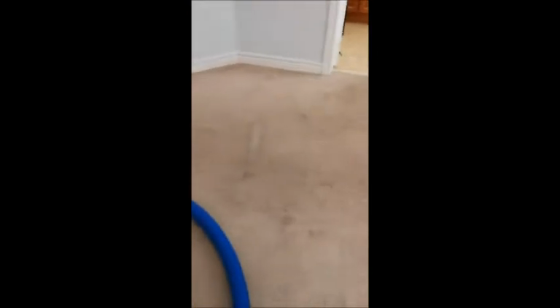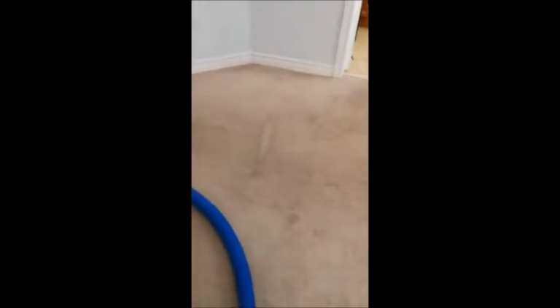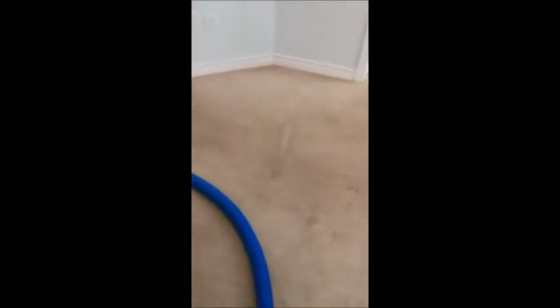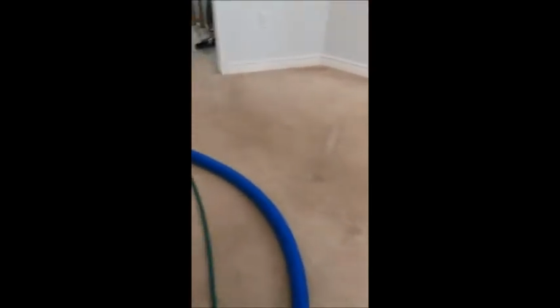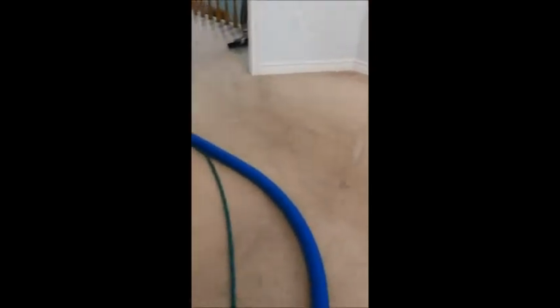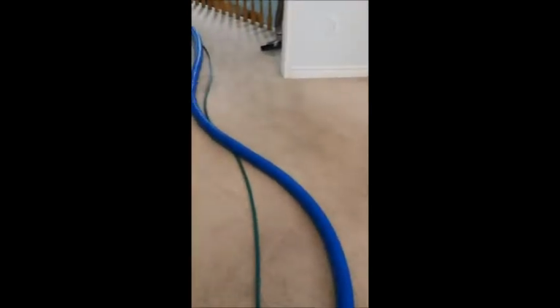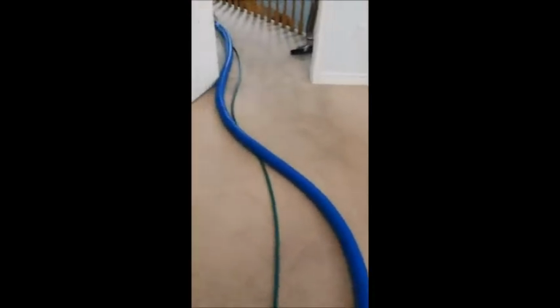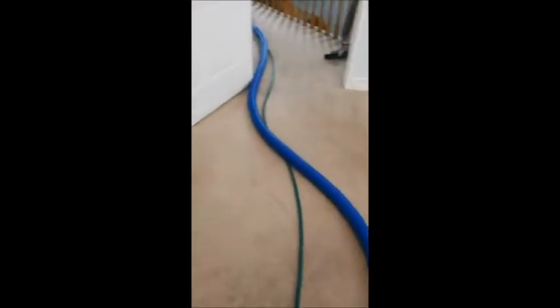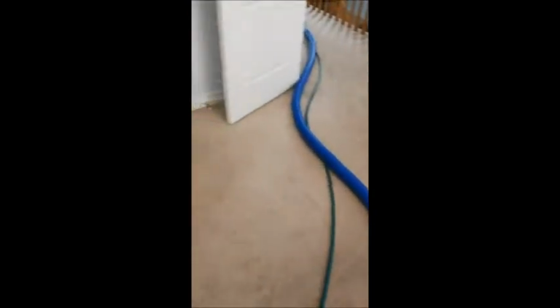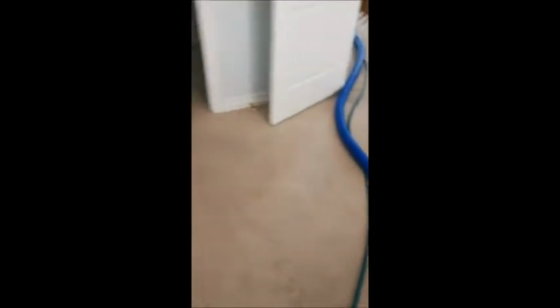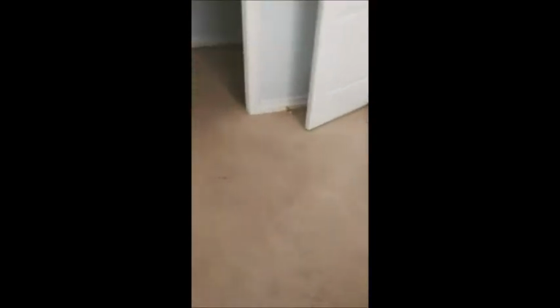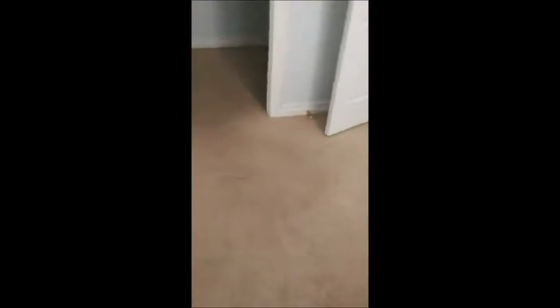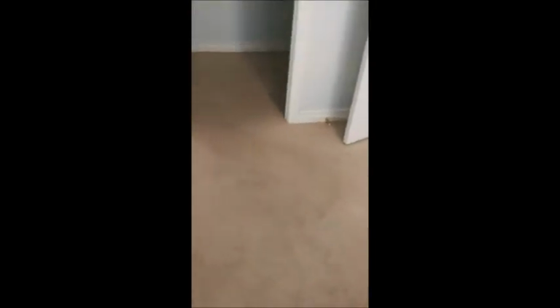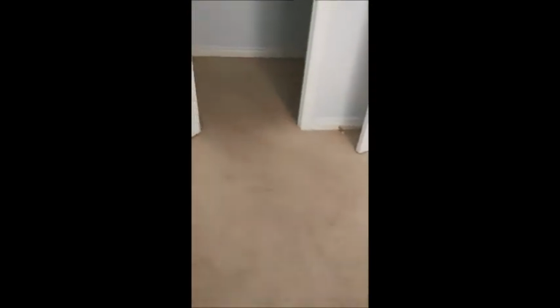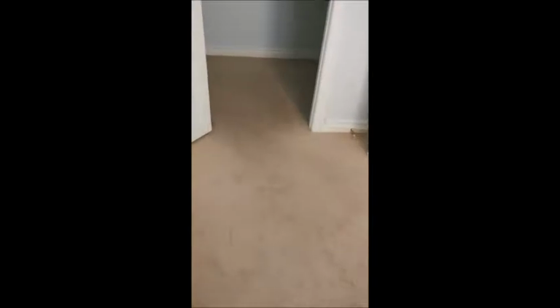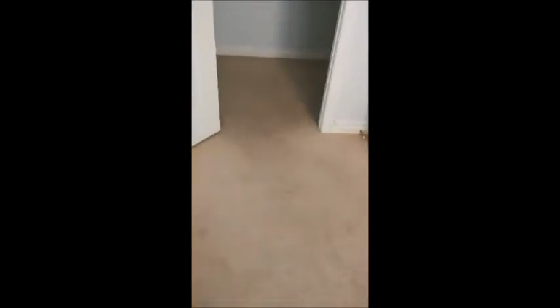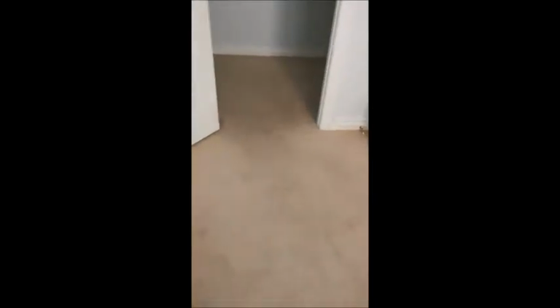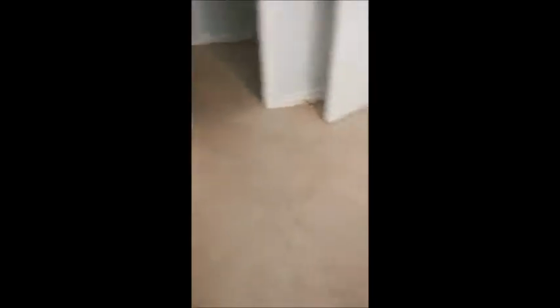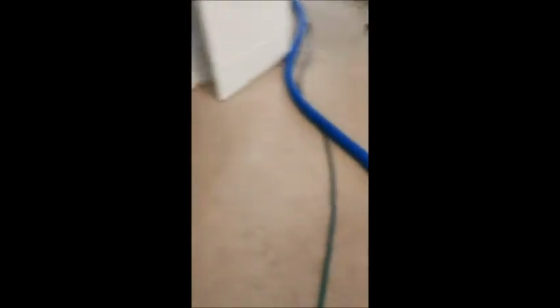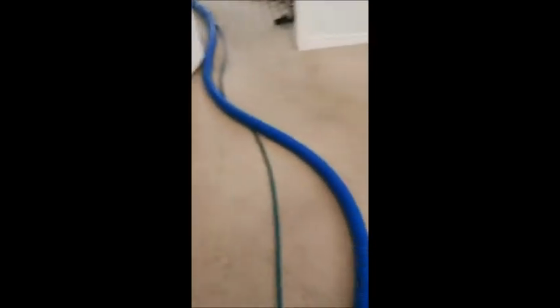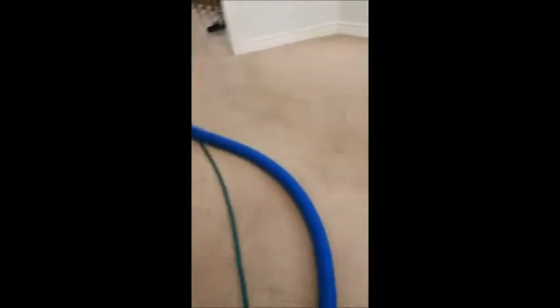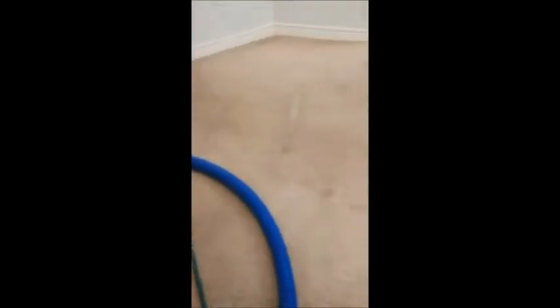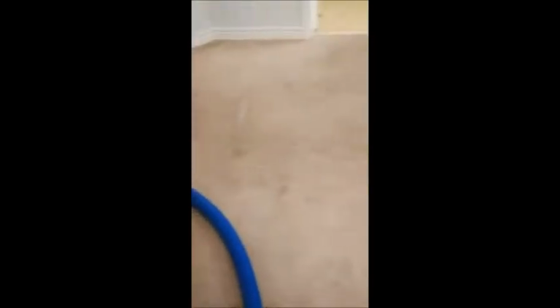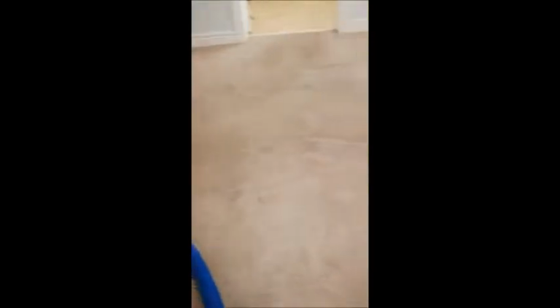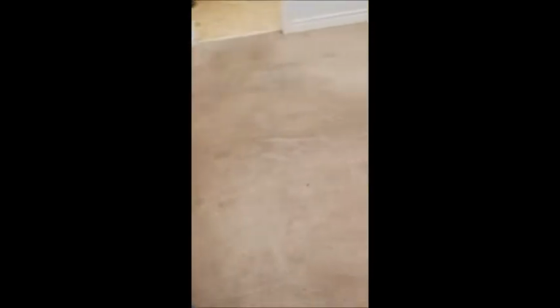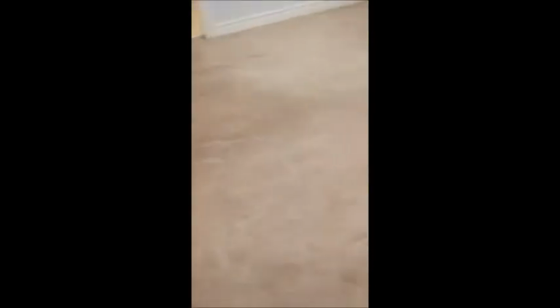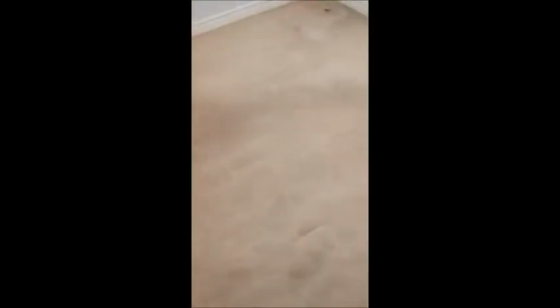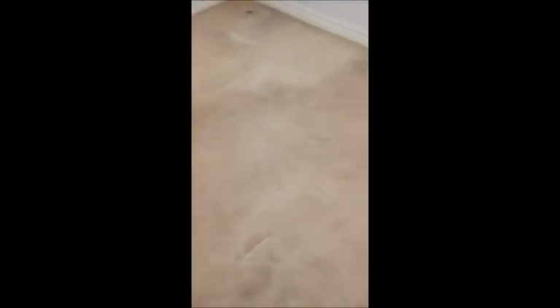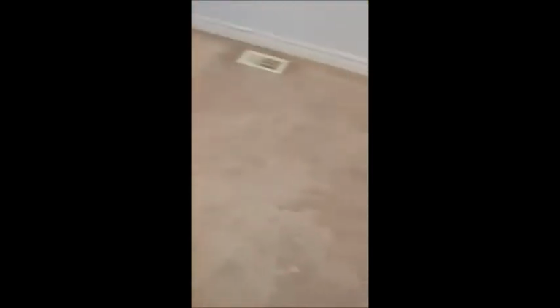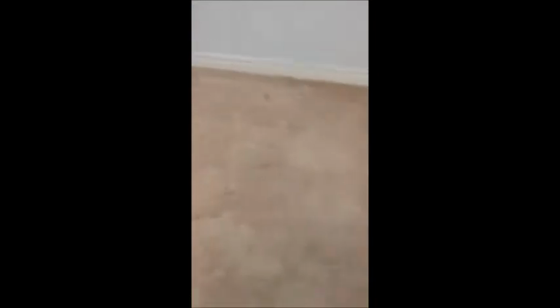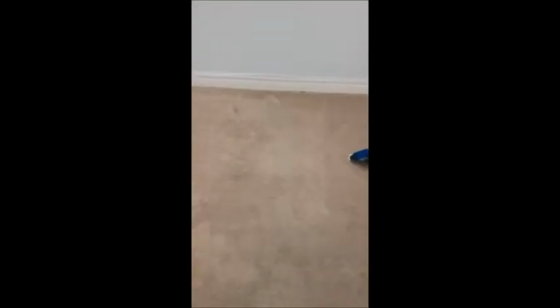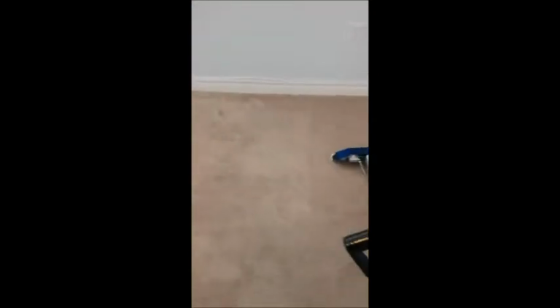What I have done is pre-treated it with disinfectant enzymes. Now I'm going to start extracting it.